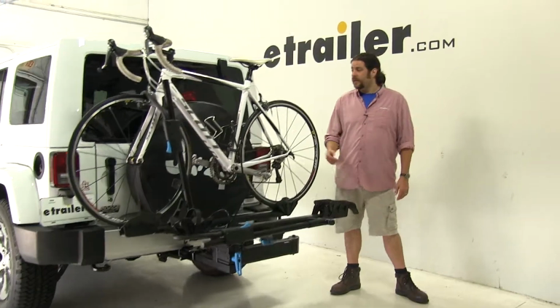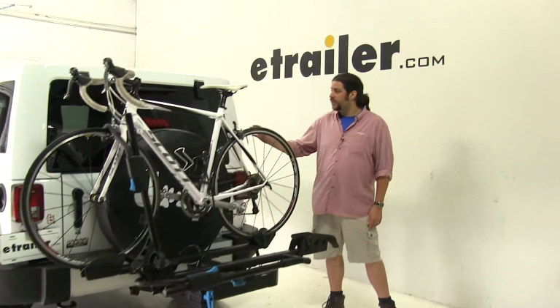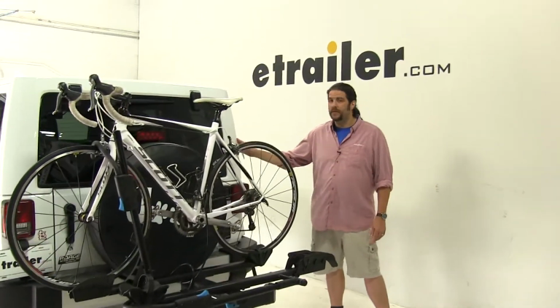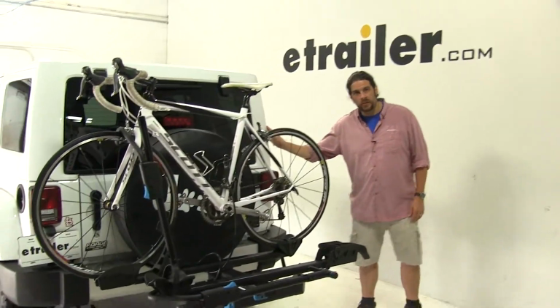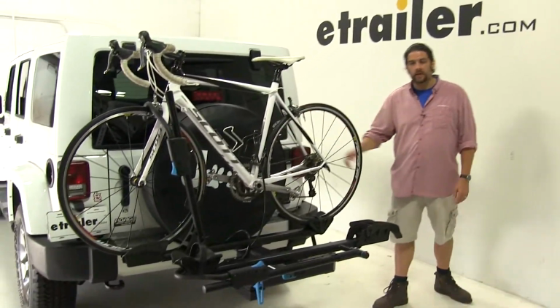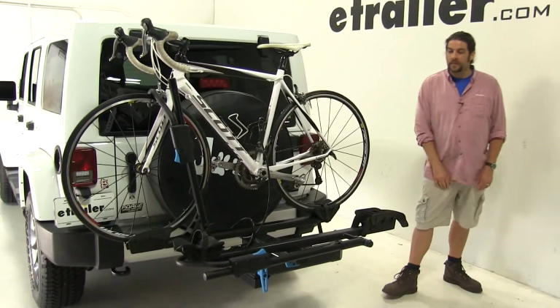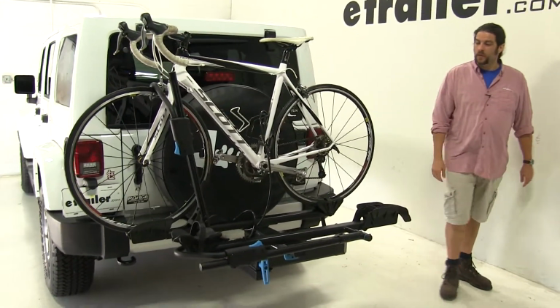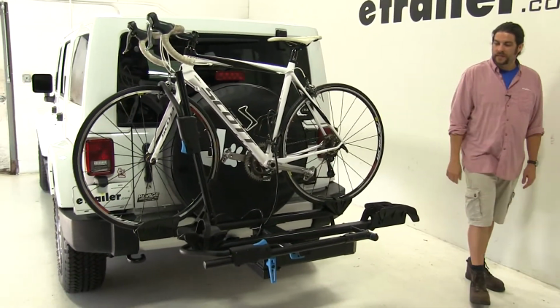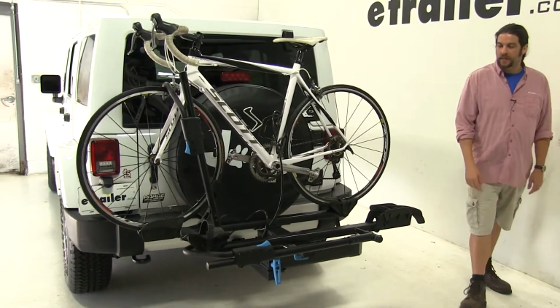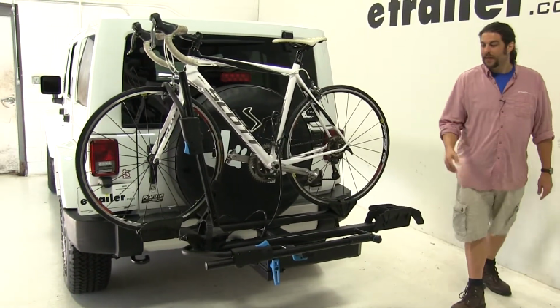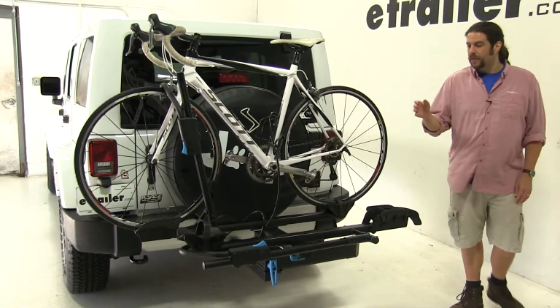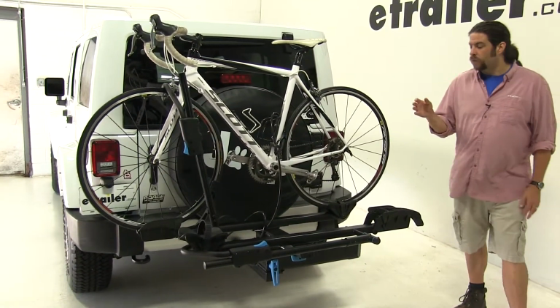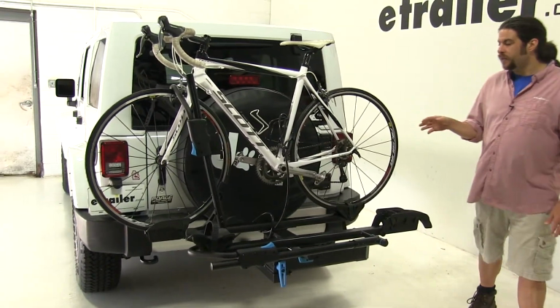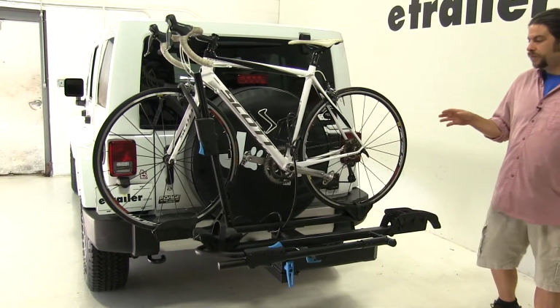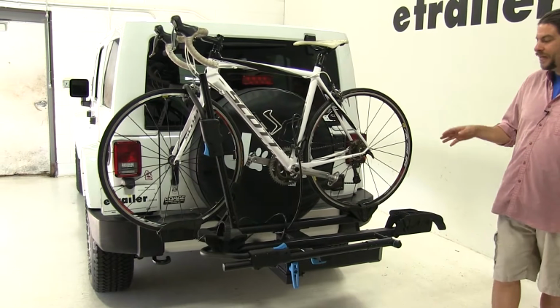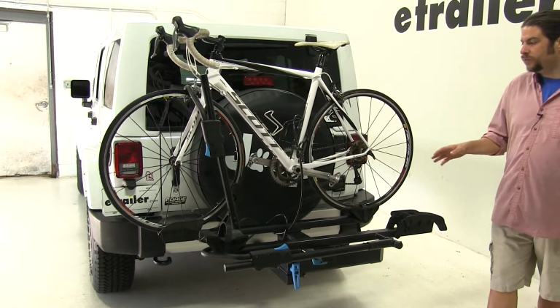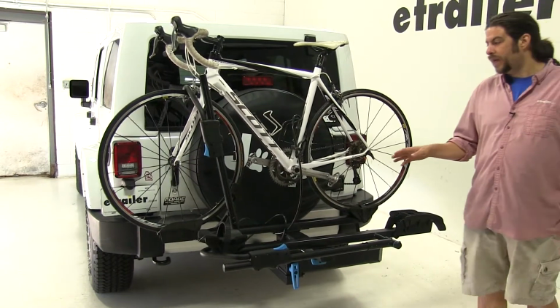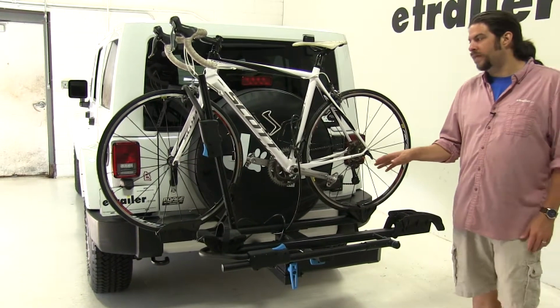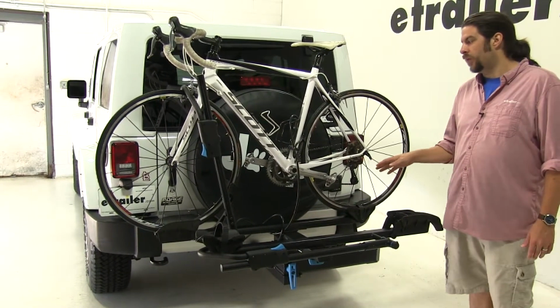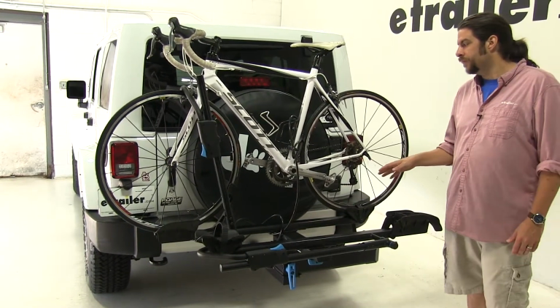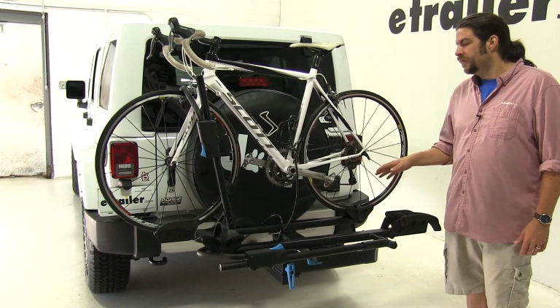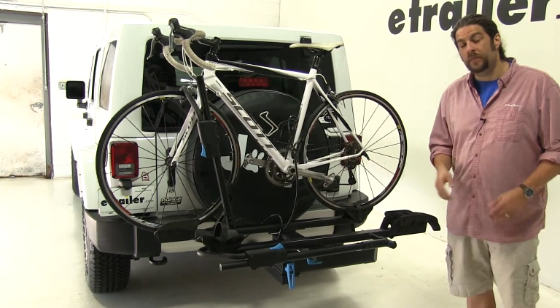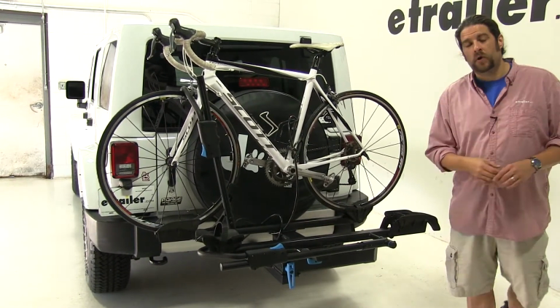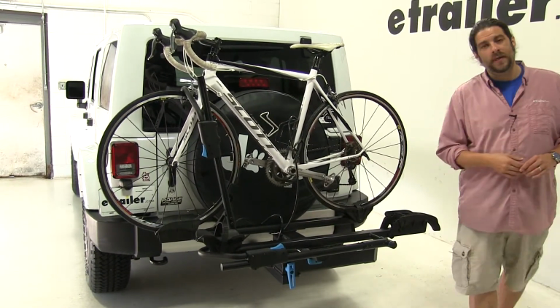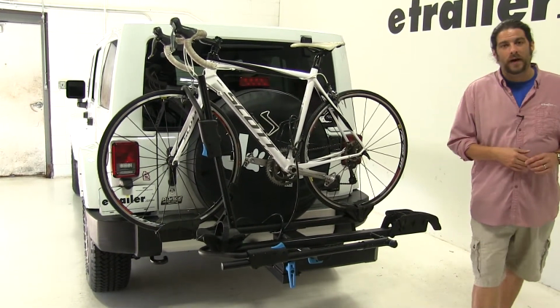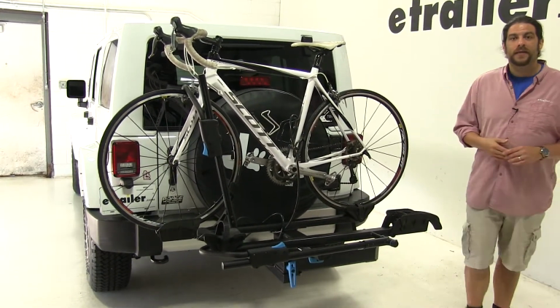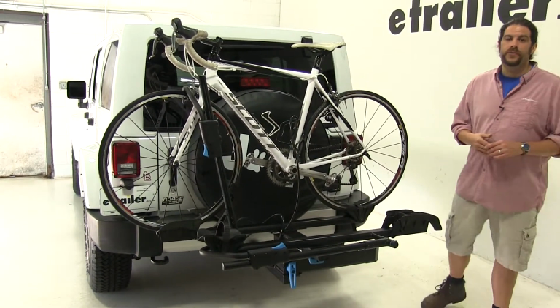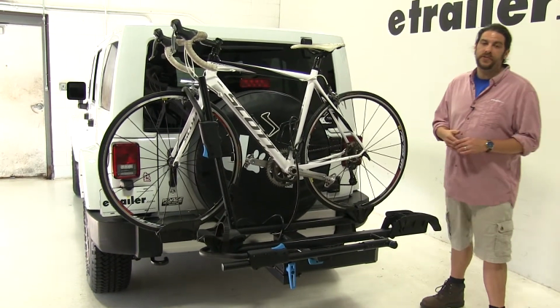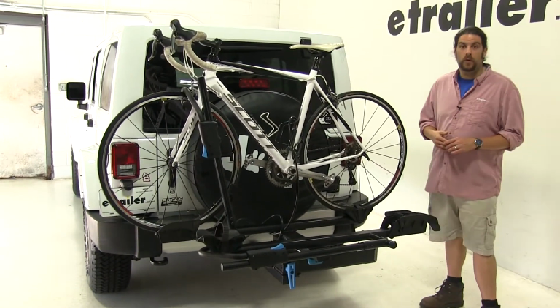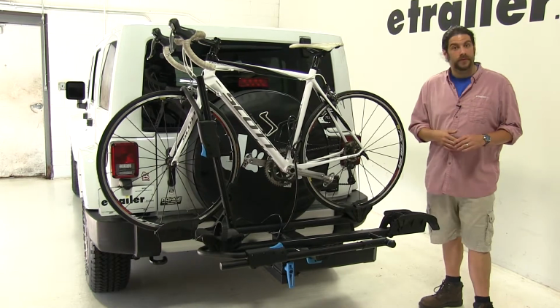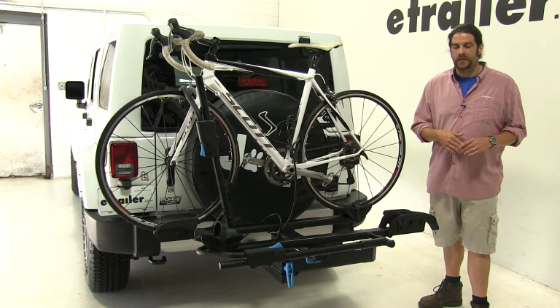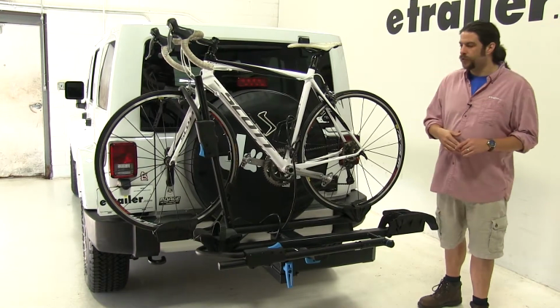Today on our 2017 Jeep Wrangler Unlimited, we're going to be test fitting the Rocky Mounts Backstage 2-Bike Platform Rack. This is going to be part number RKY10002.